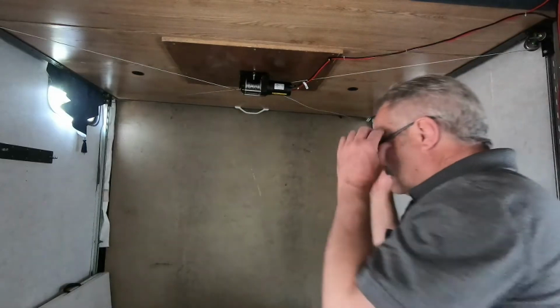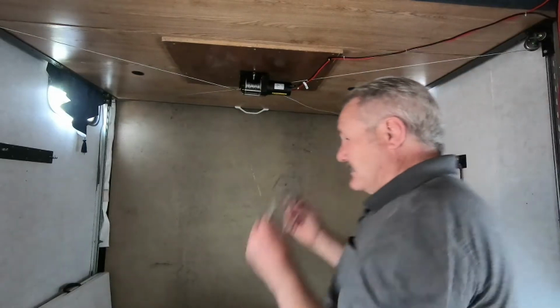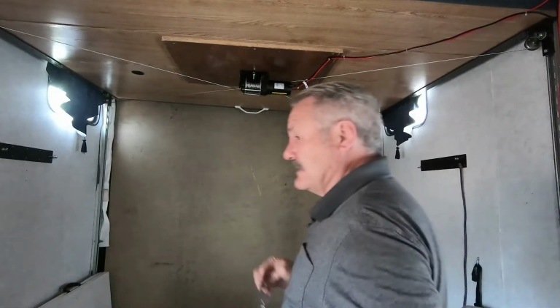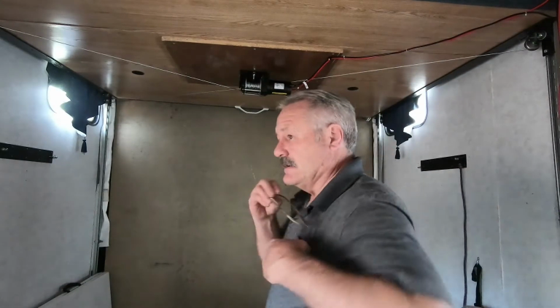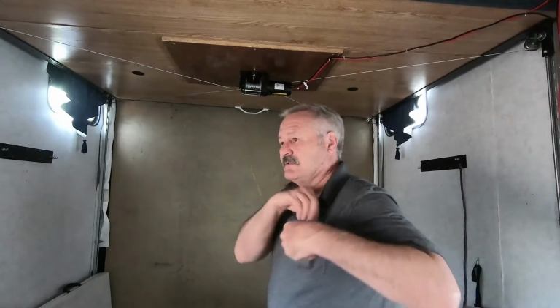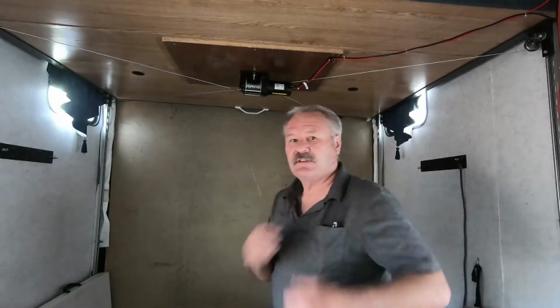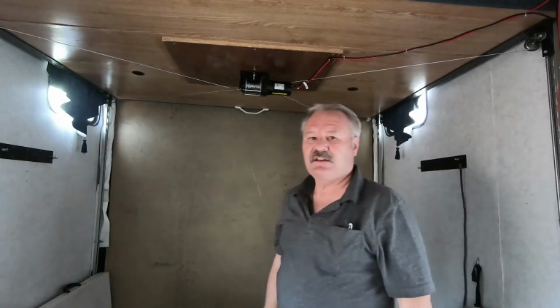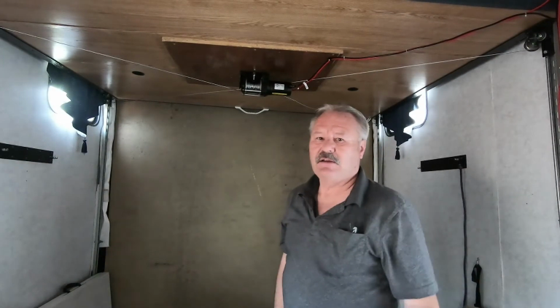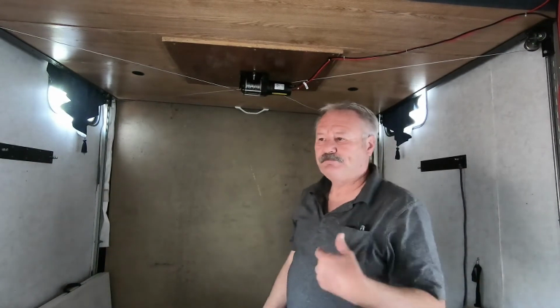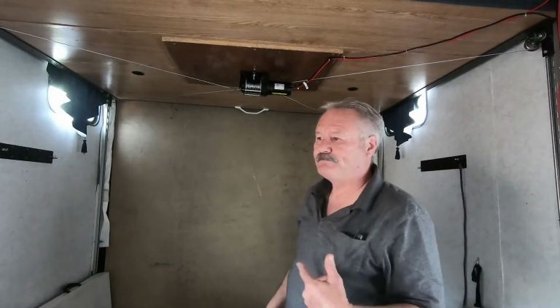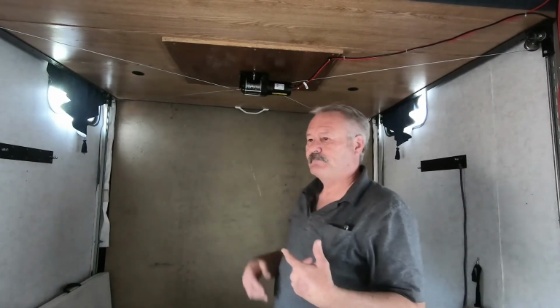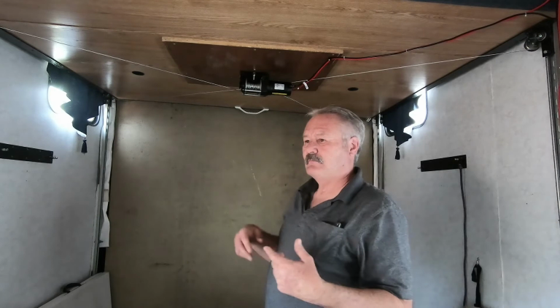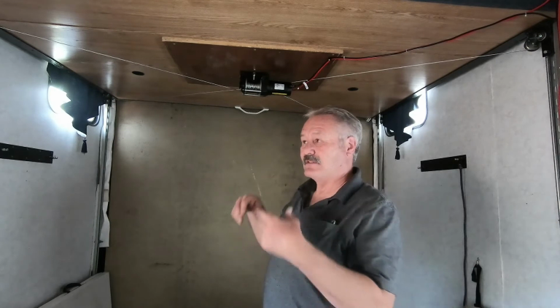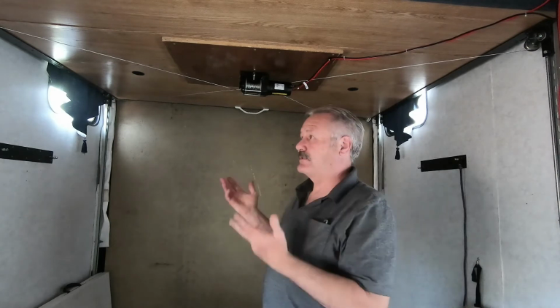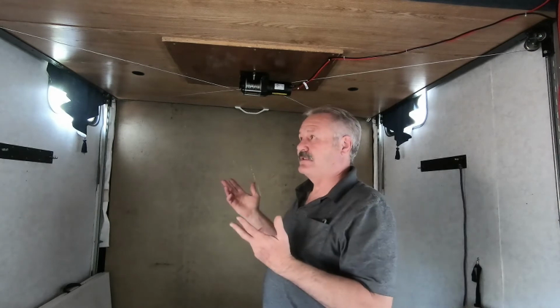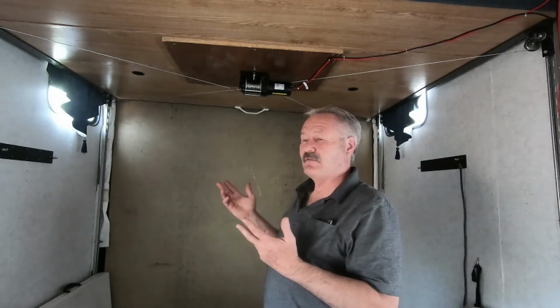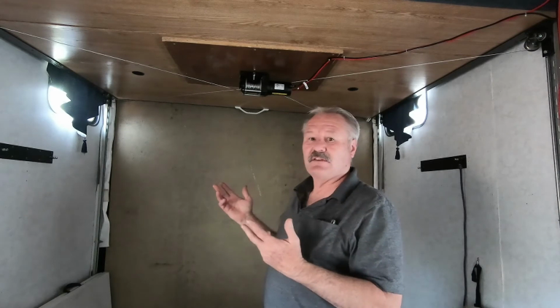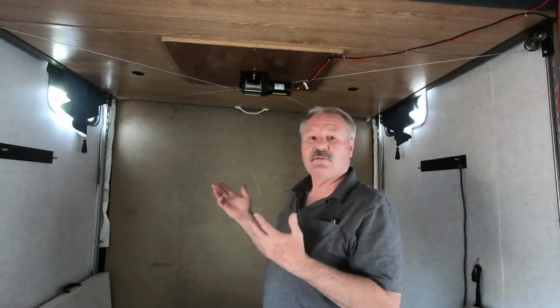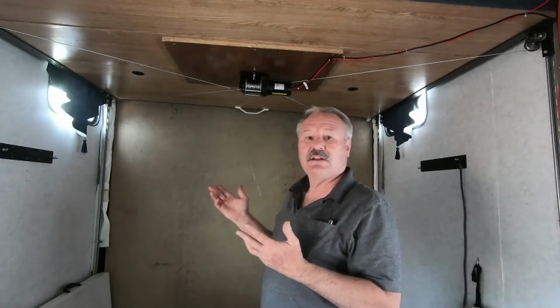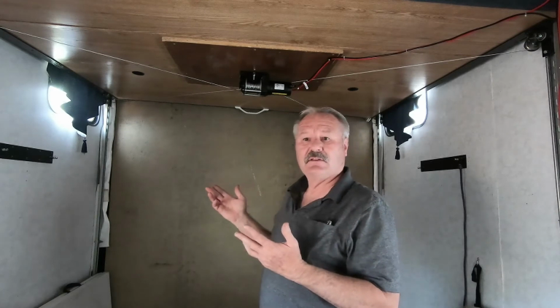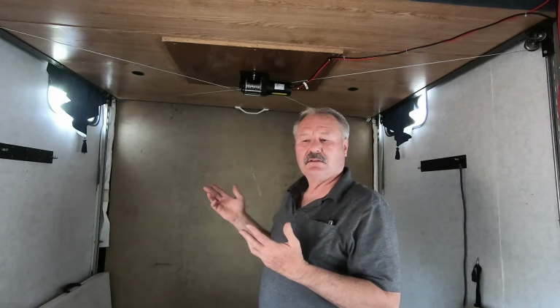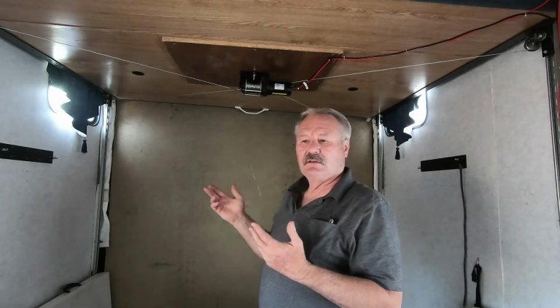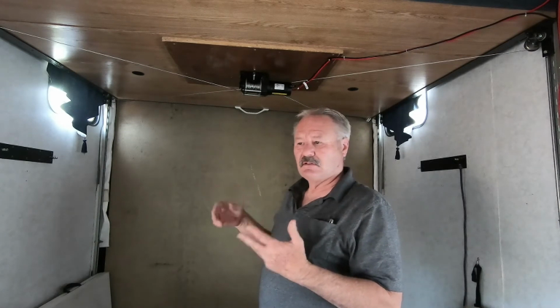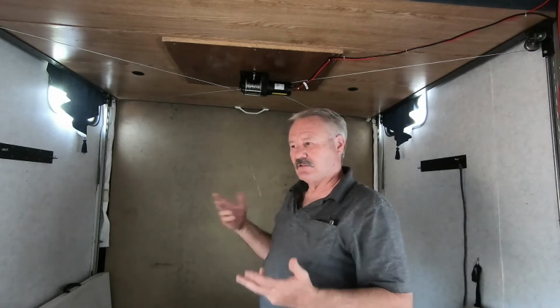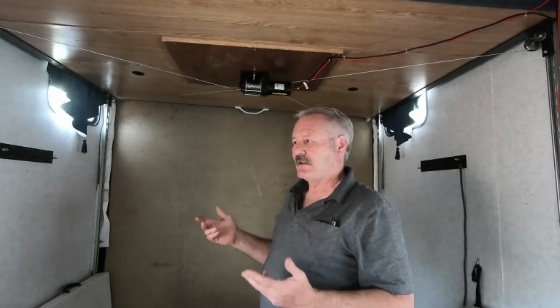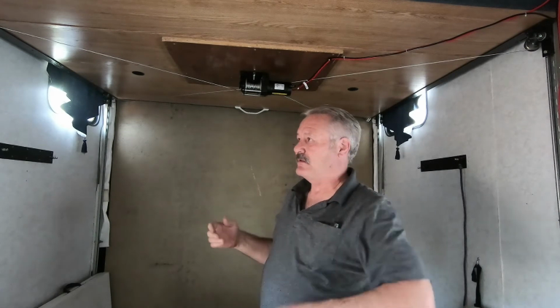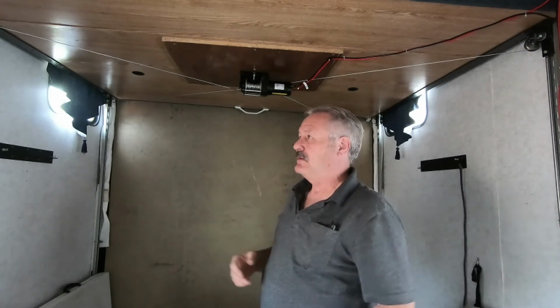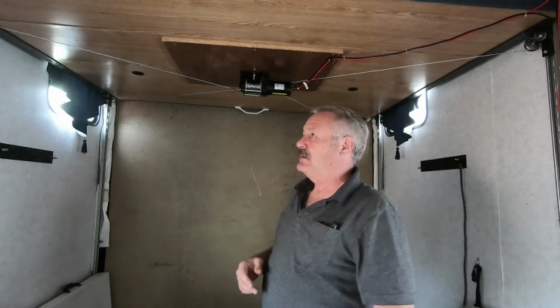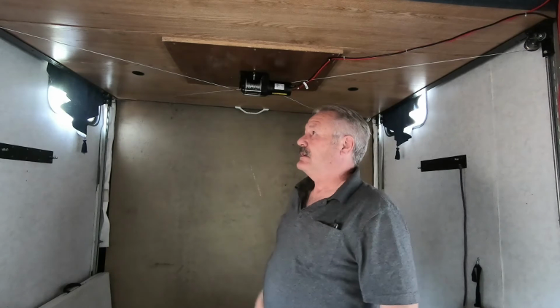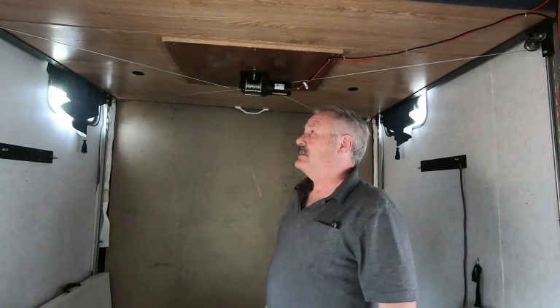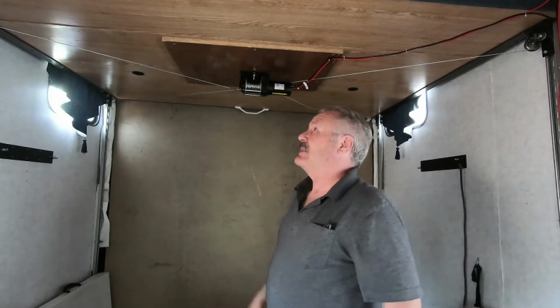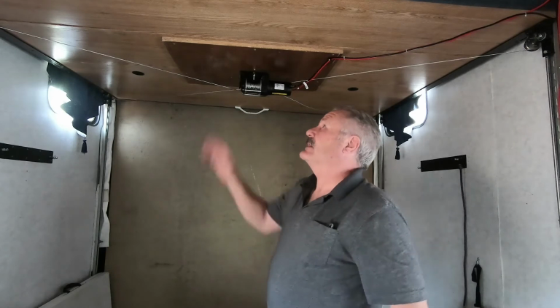I got too excited about getting started on this and I forgot to film any of it. I'm going to show you how I did our bed lift.